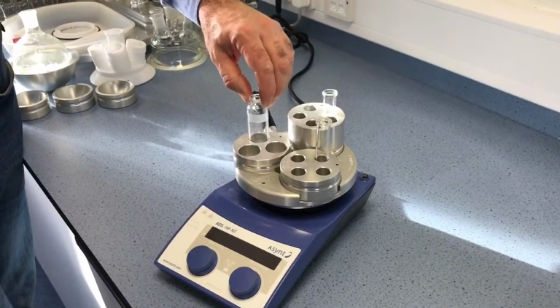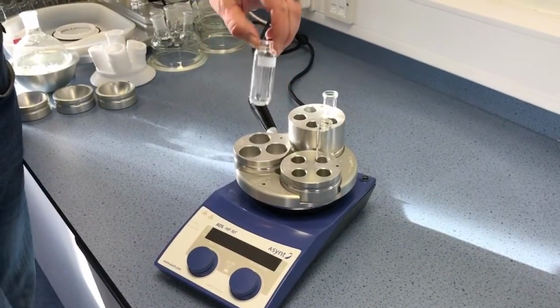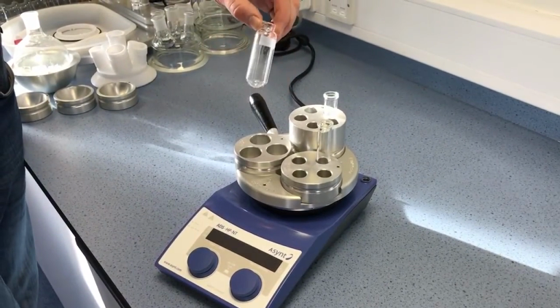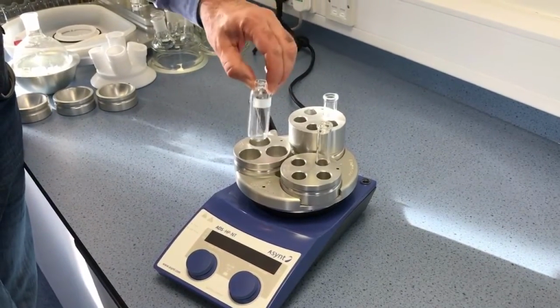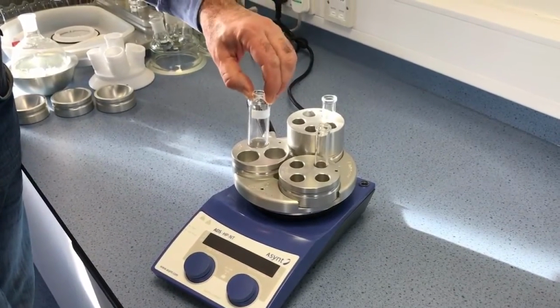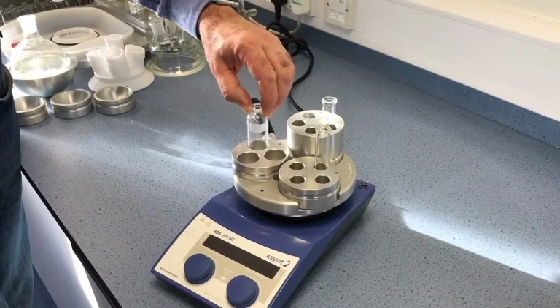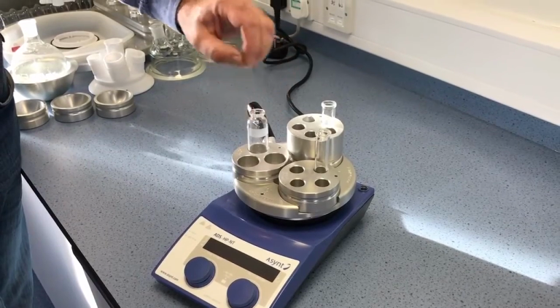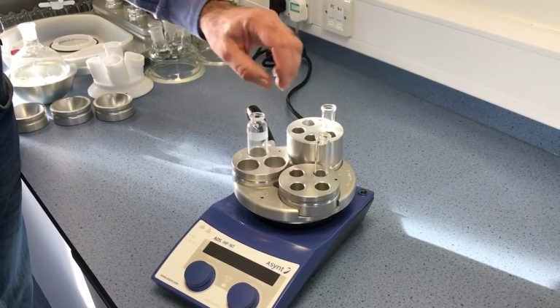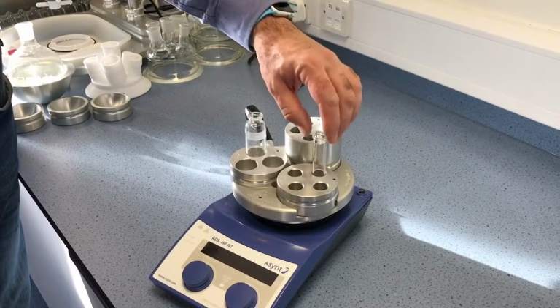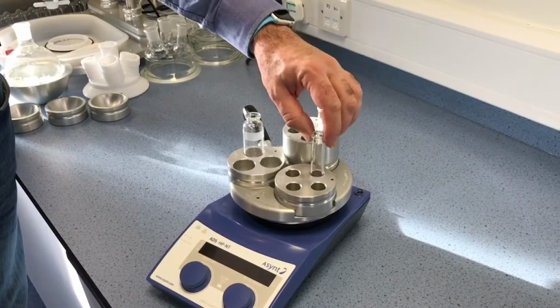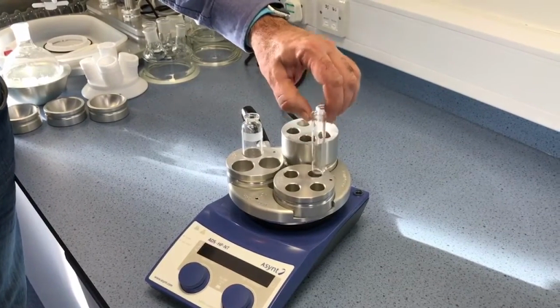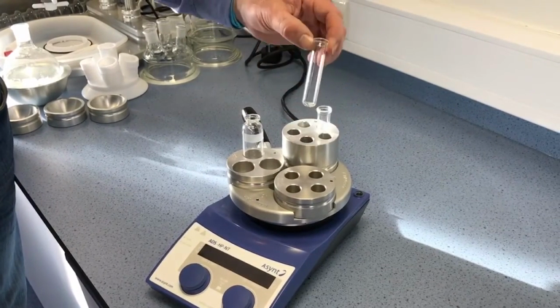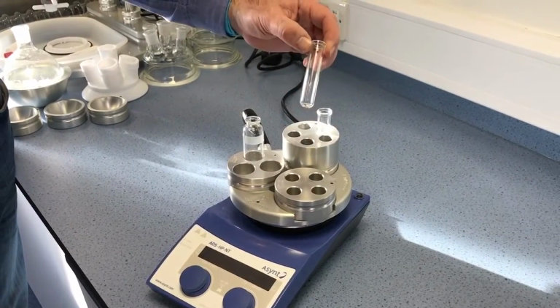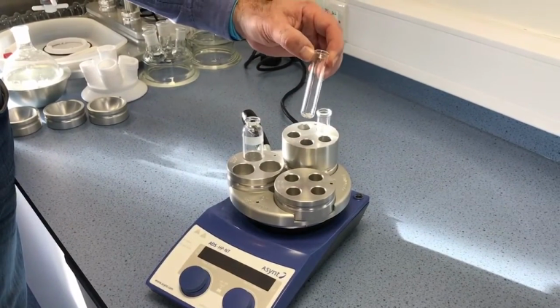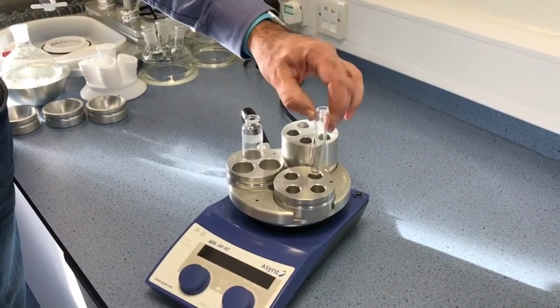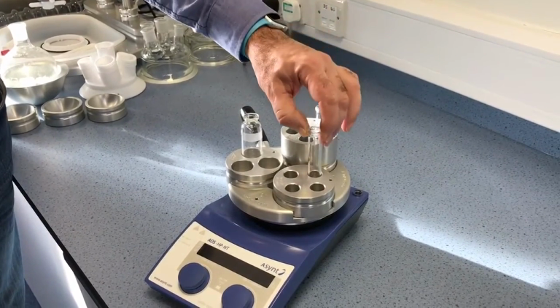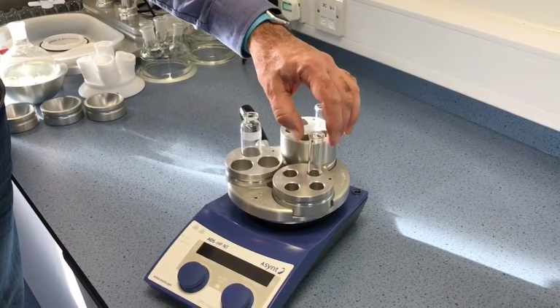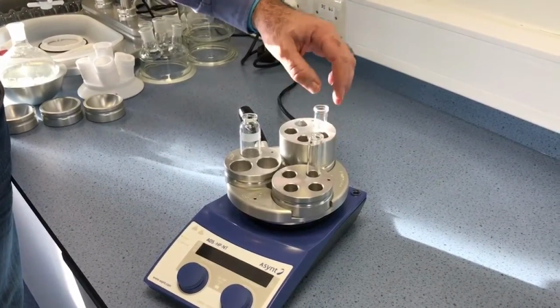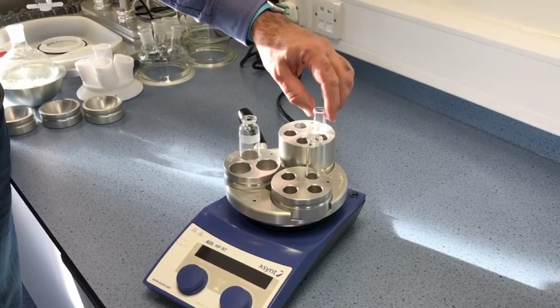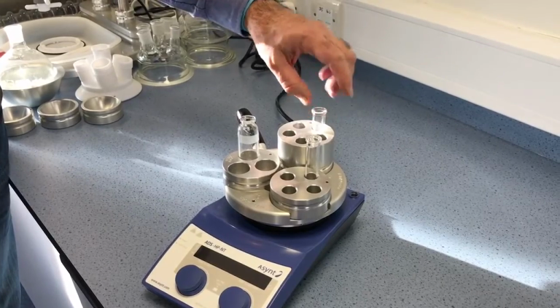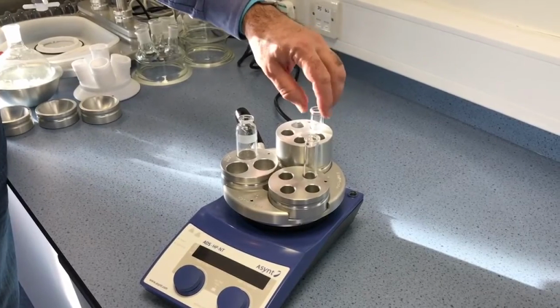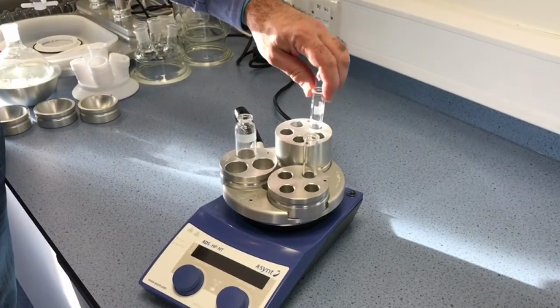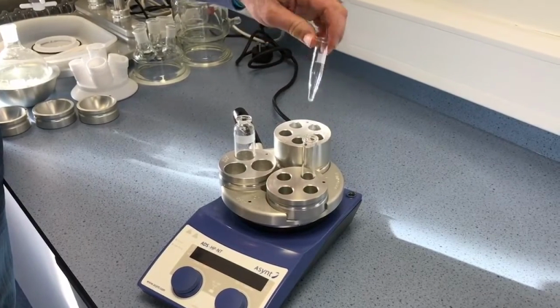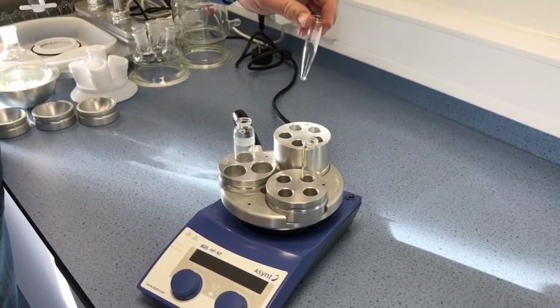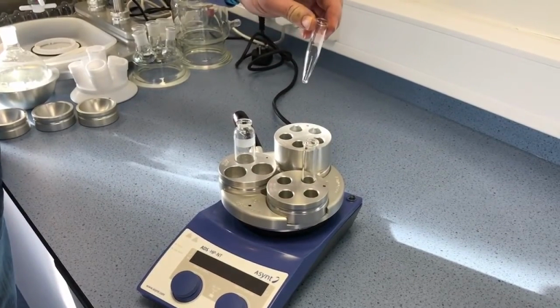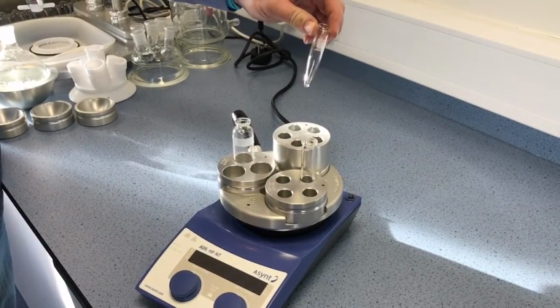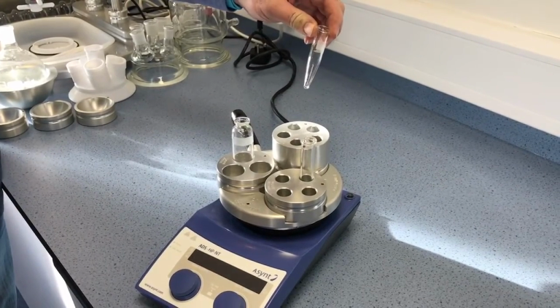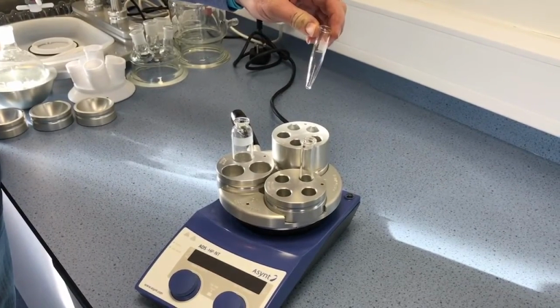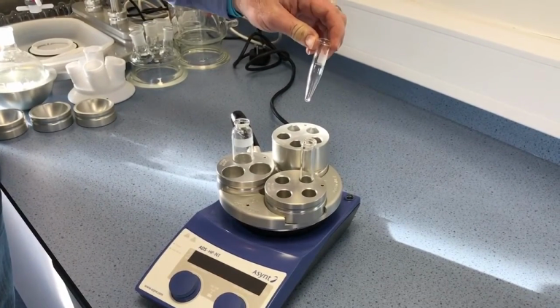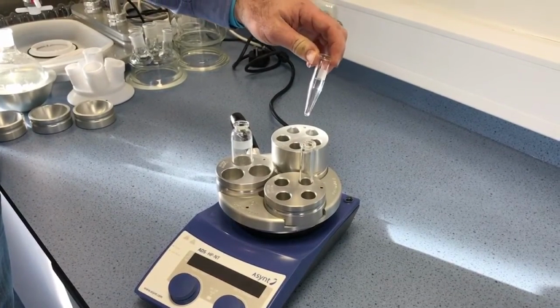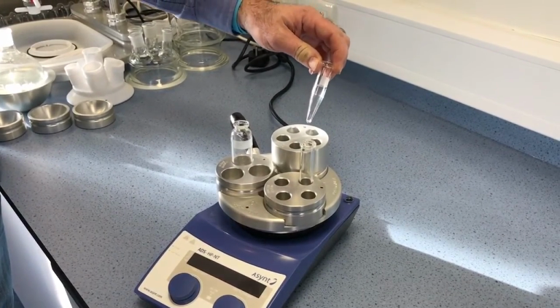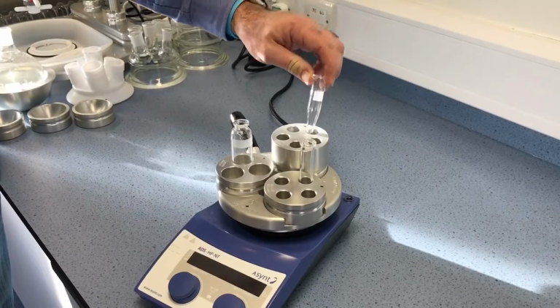Here's a 10 to 20 milliliter microwave vial, a 2 to 5 milliliter microwave vial, and our latest insert takes a tapered microwave vial of half to 2 milliliter.